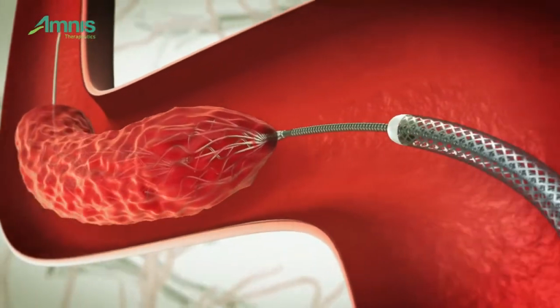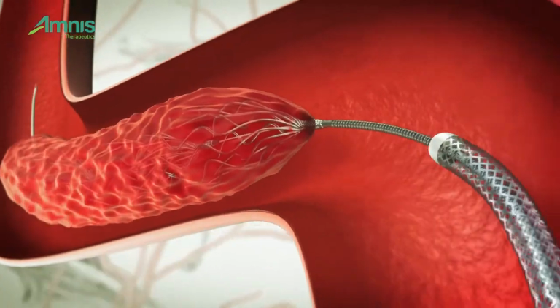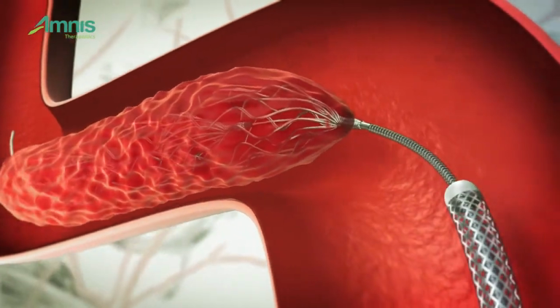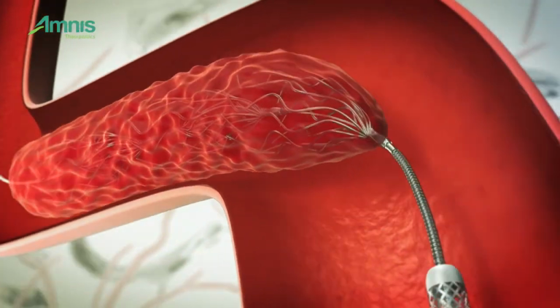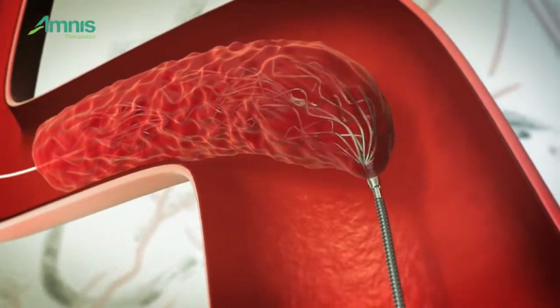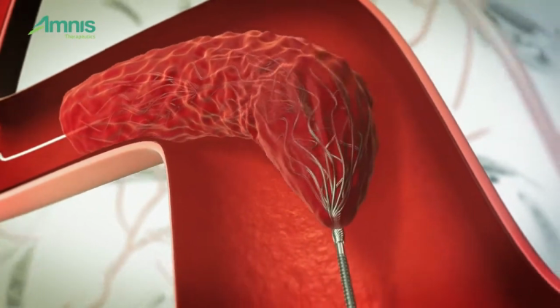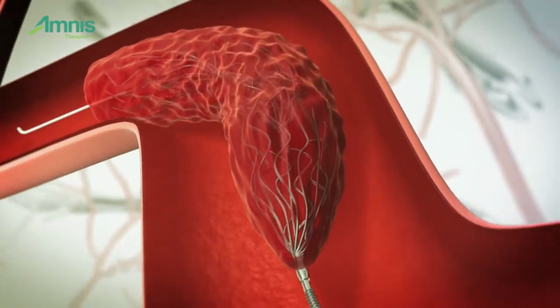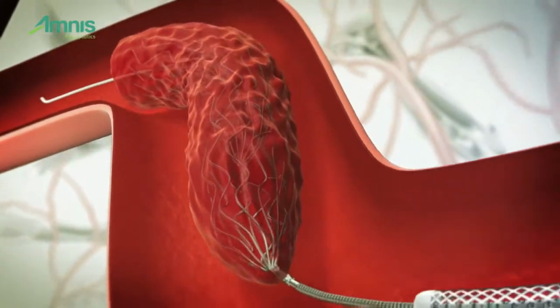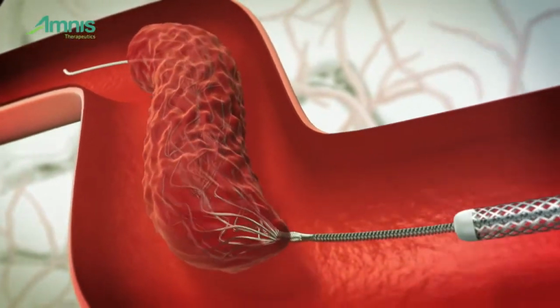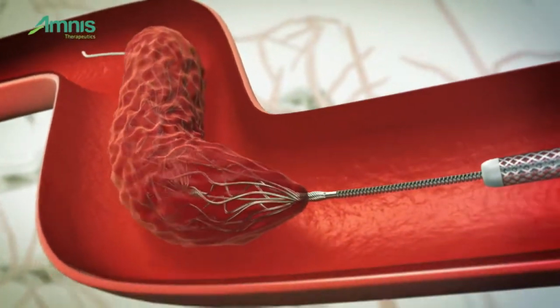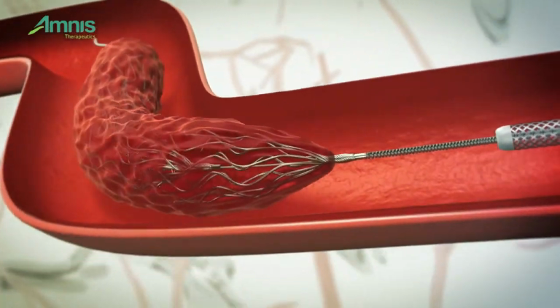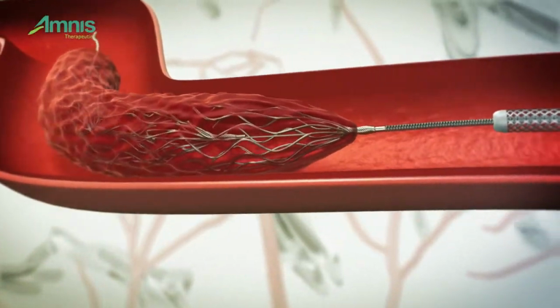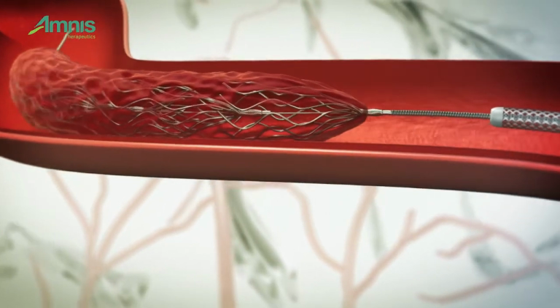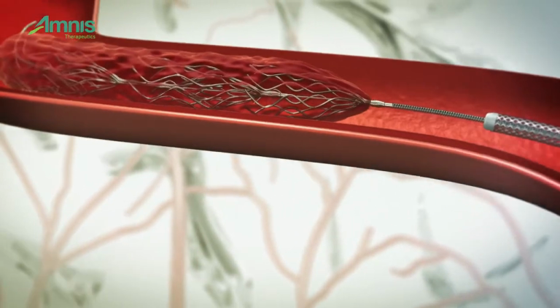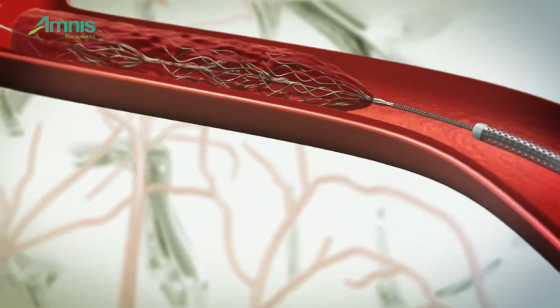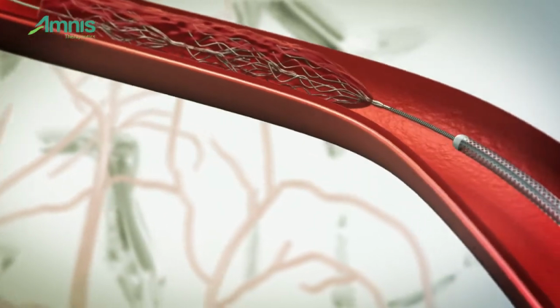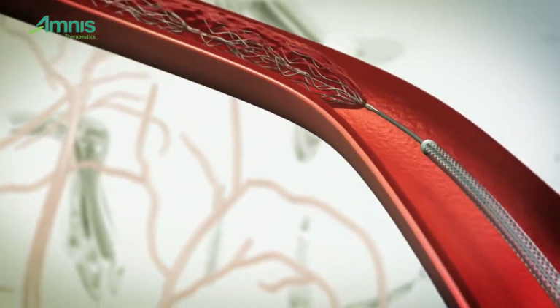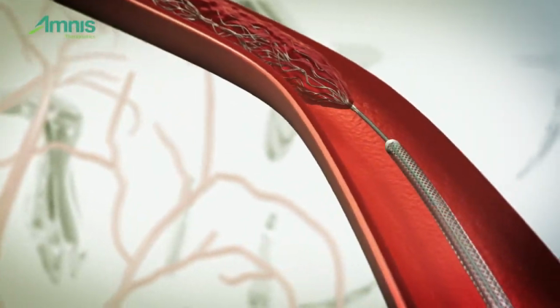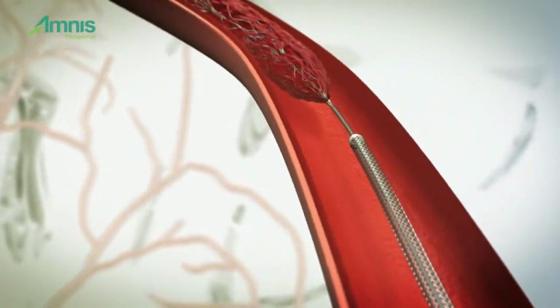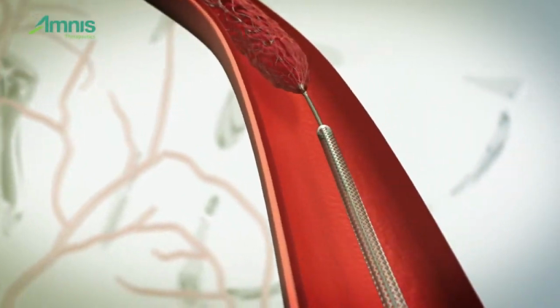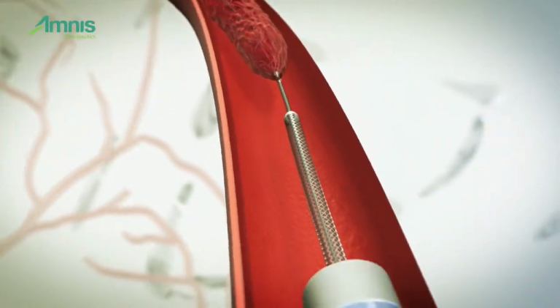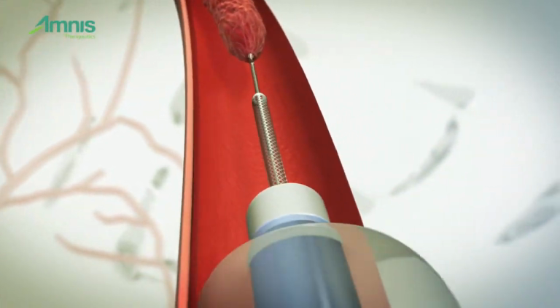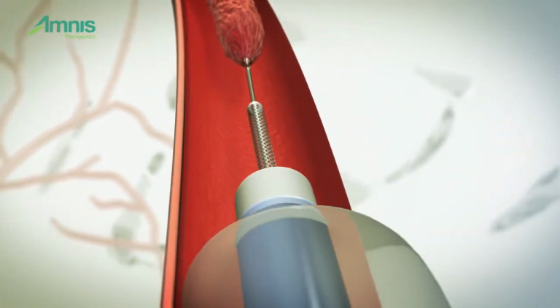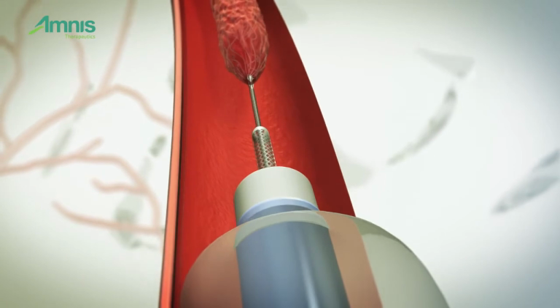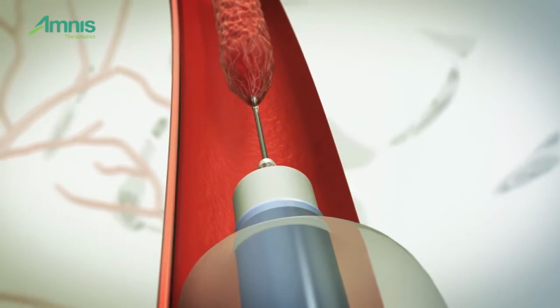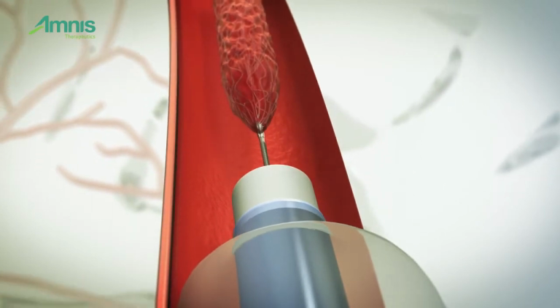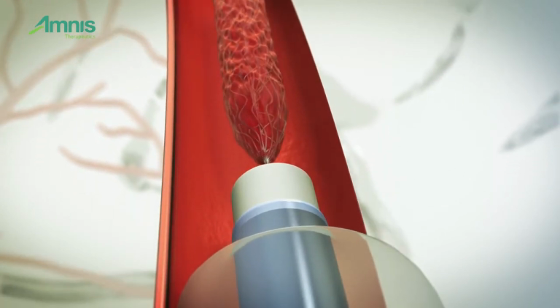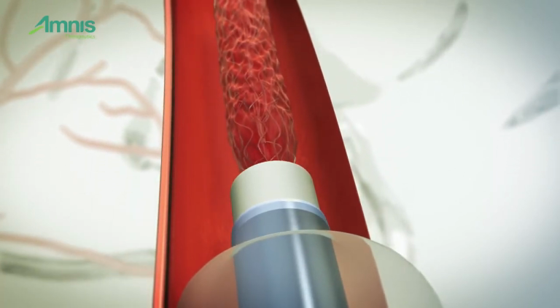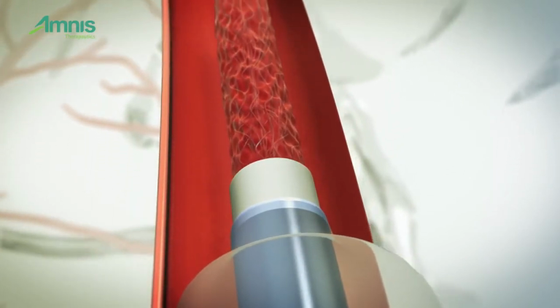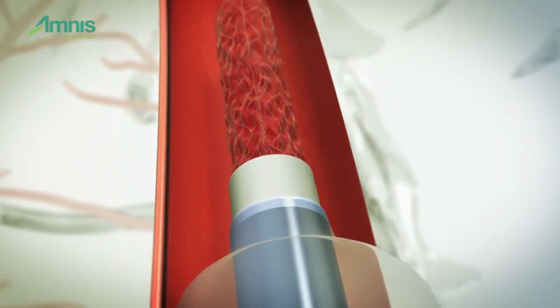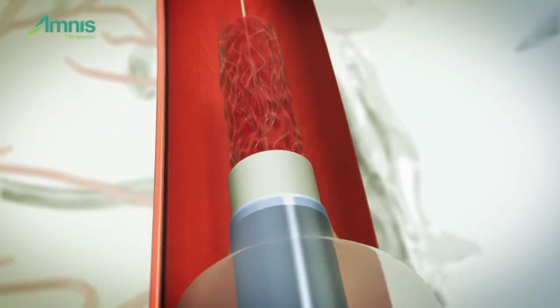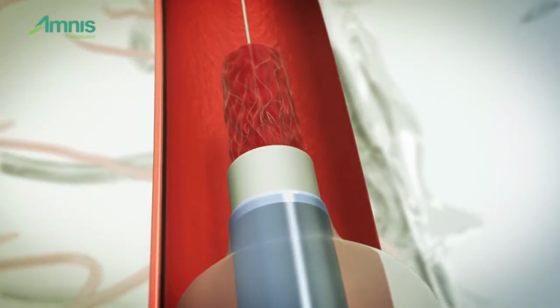Golden is not a stent and does not use radial force, thus reducing the risk of vessel injury. Golden's quick, simple retrieval and reduced number of passes means faster puncture to reperfusion time.